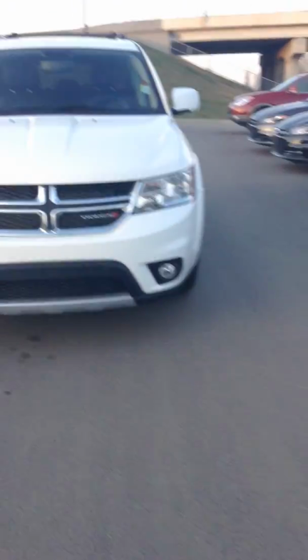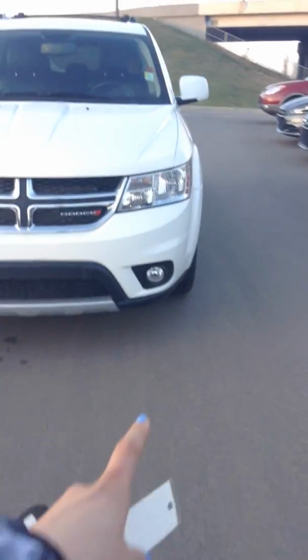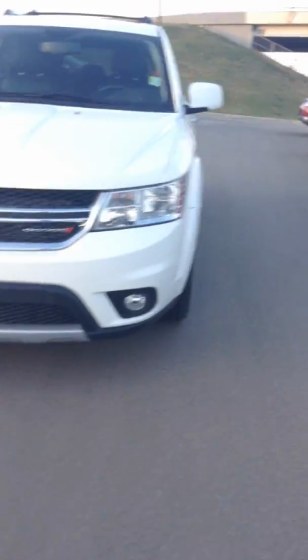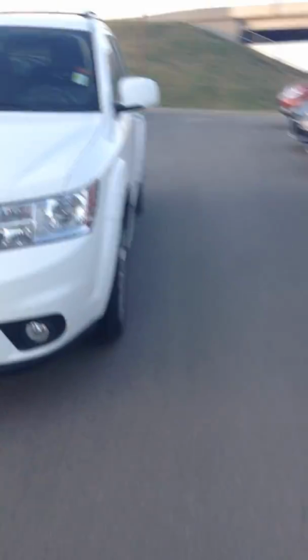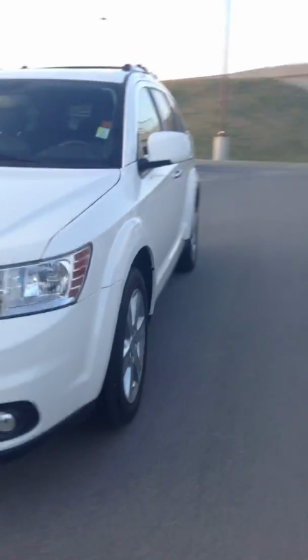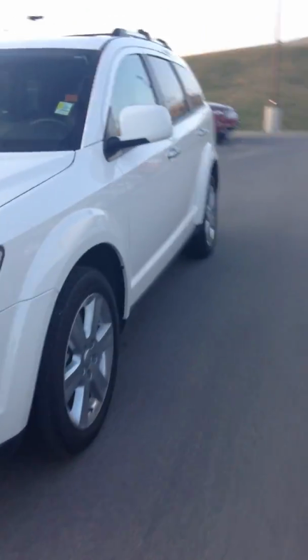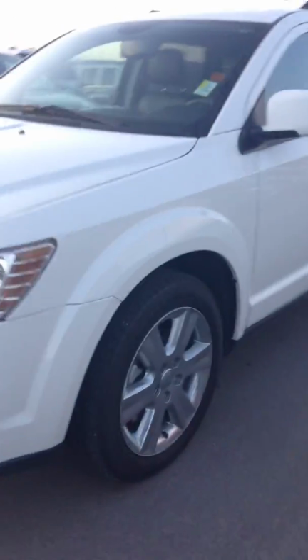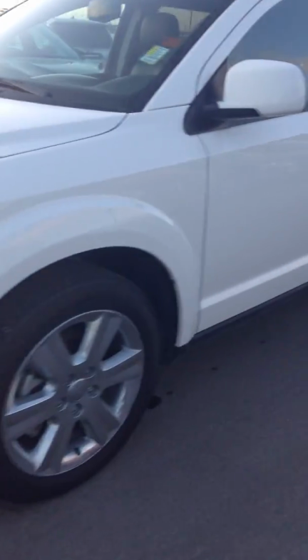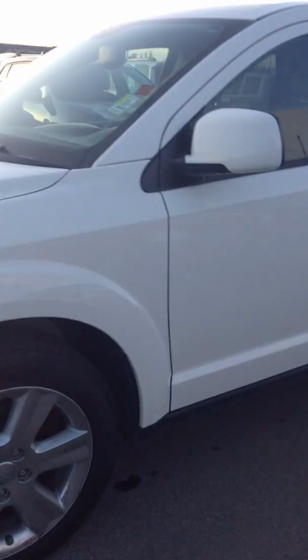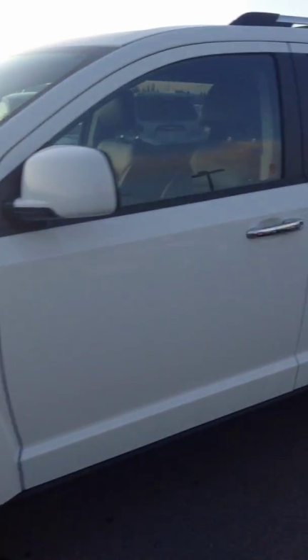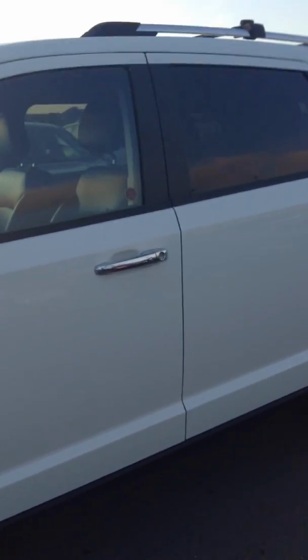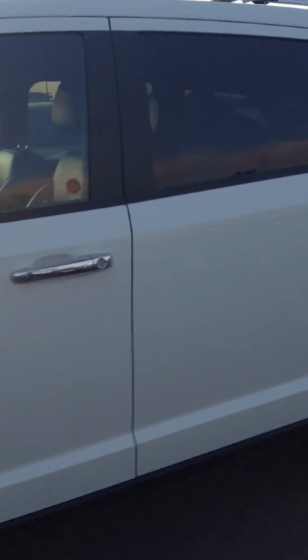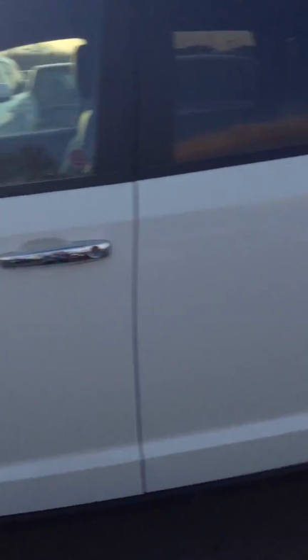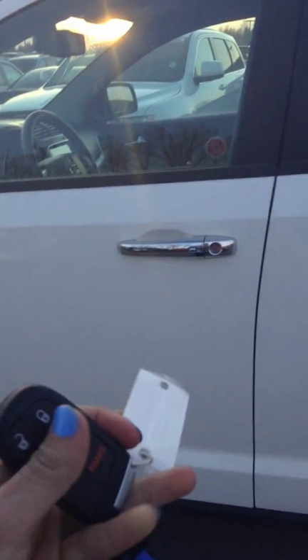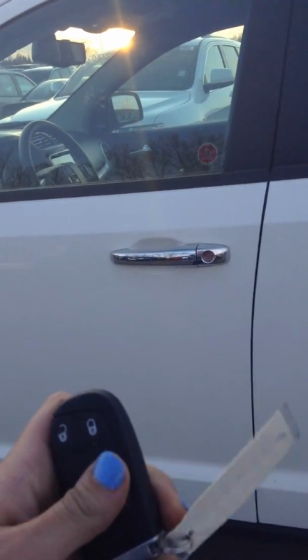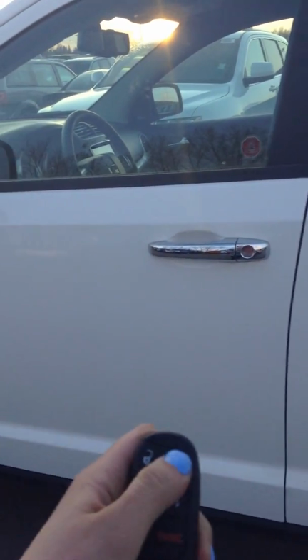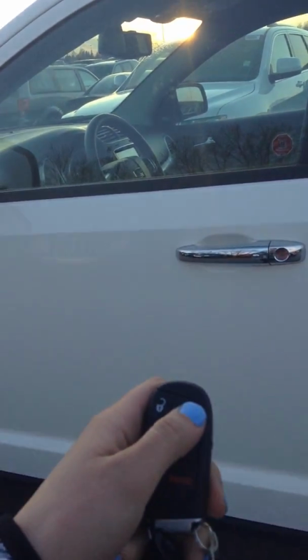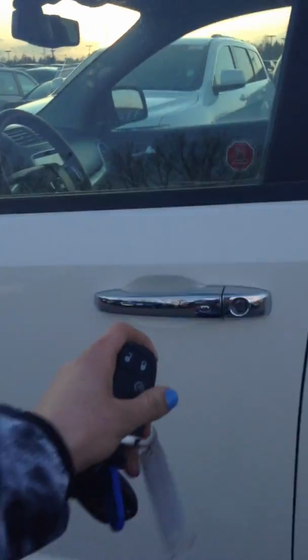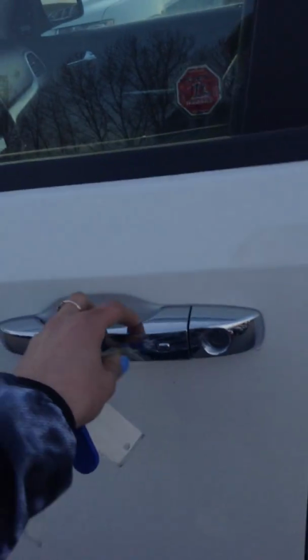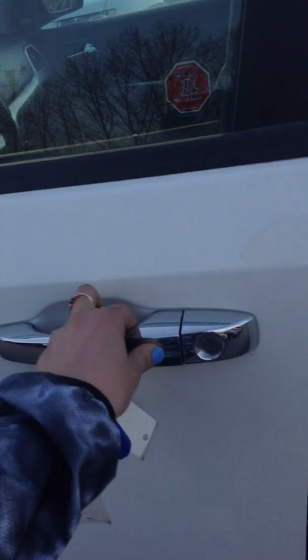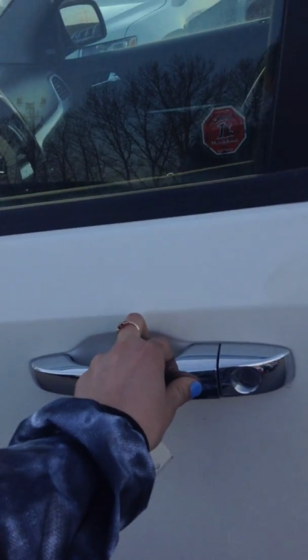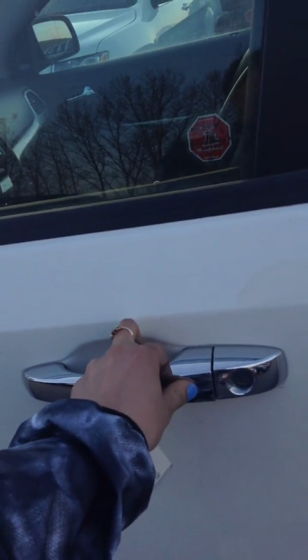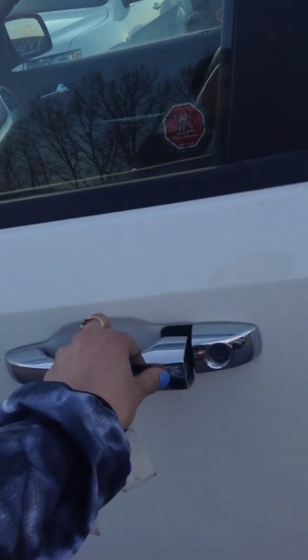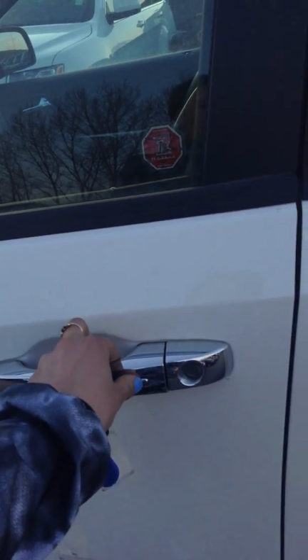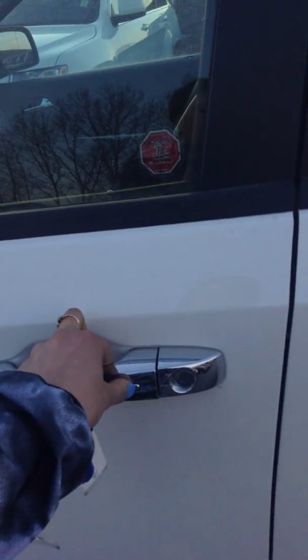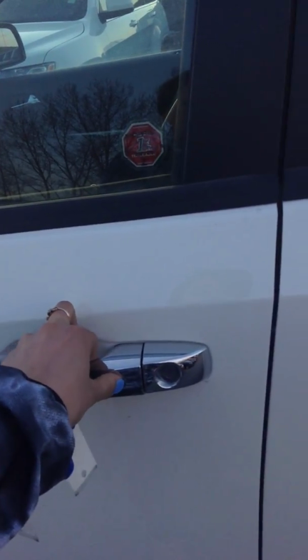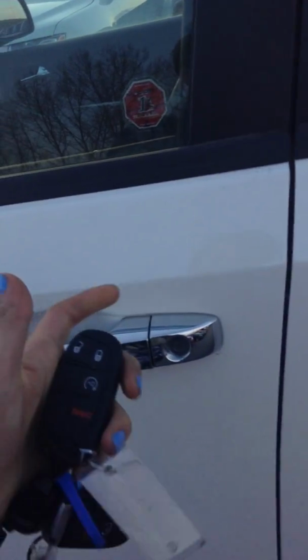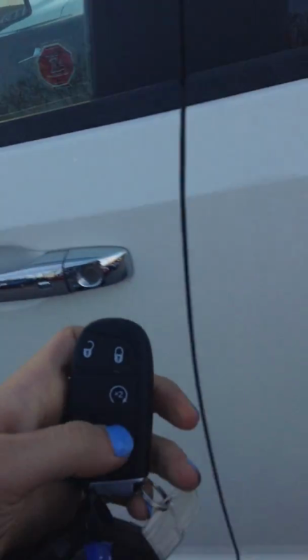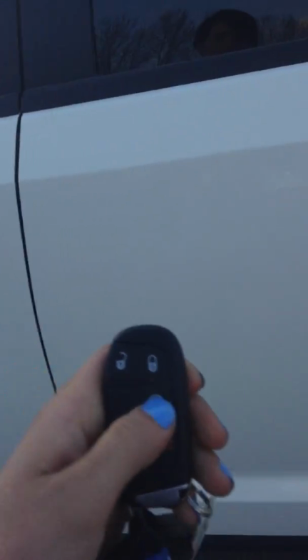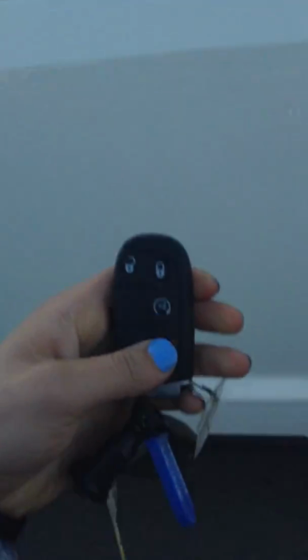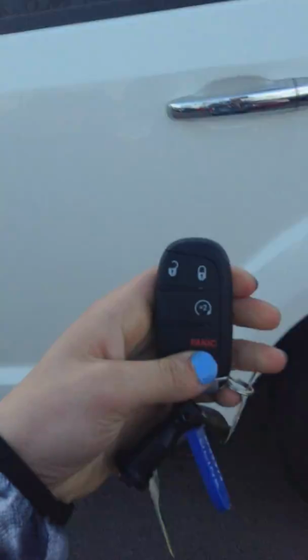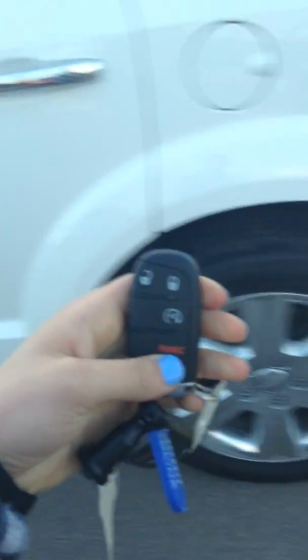You have your fog lights there. Going around the side, you do have your keyless entry. So if your key fob is right next to it, it'll just unlock like that just by being close. You do have the remote start as well.